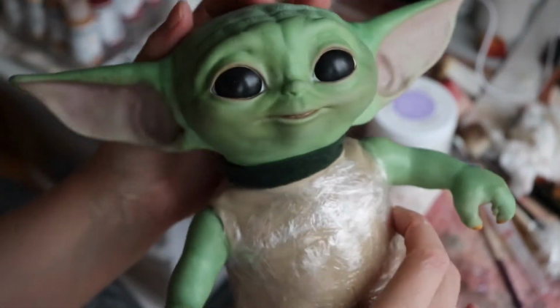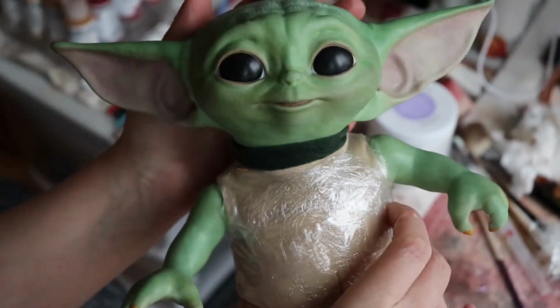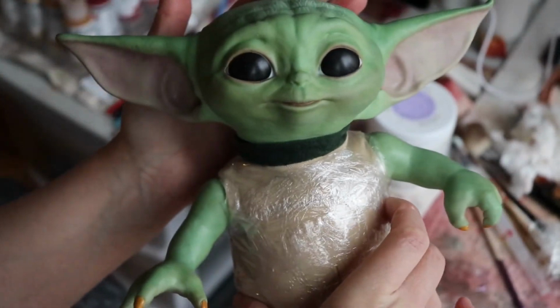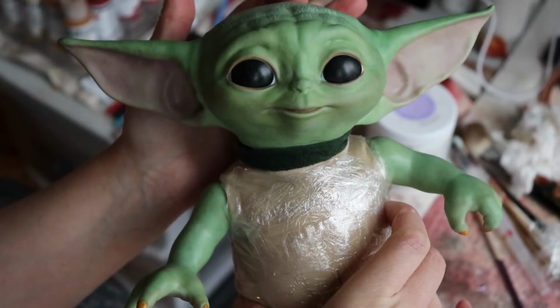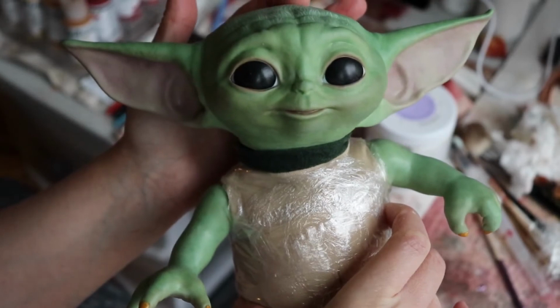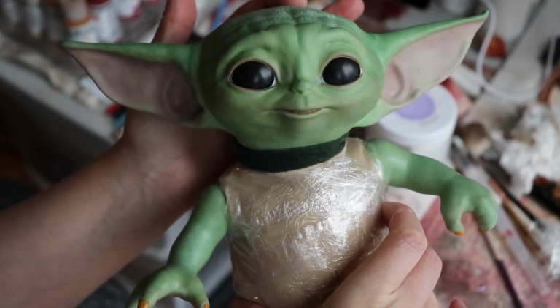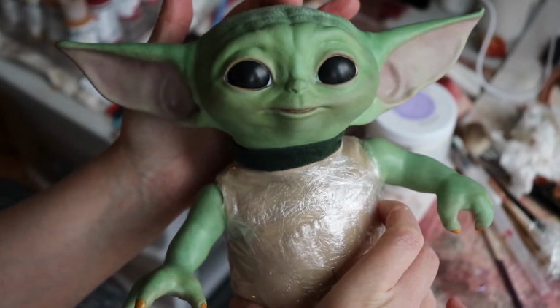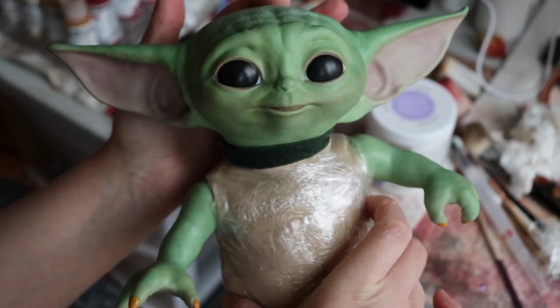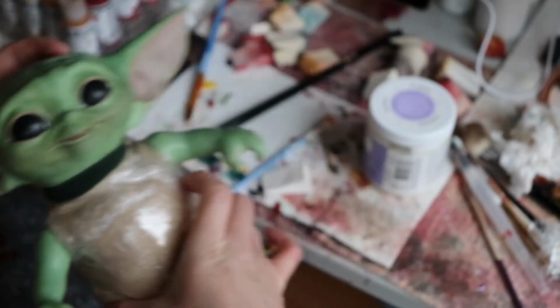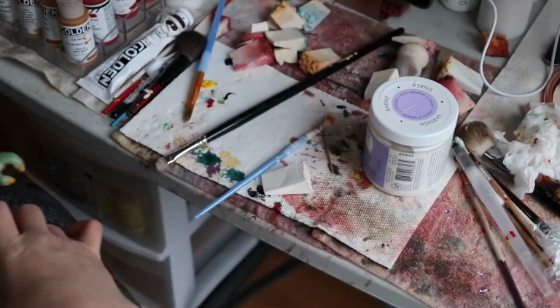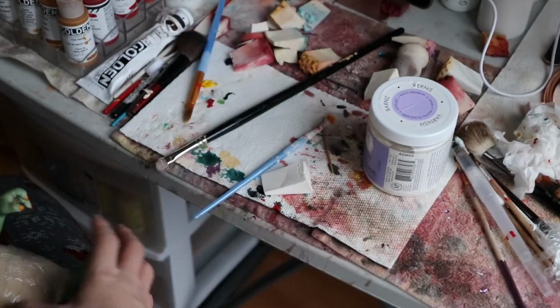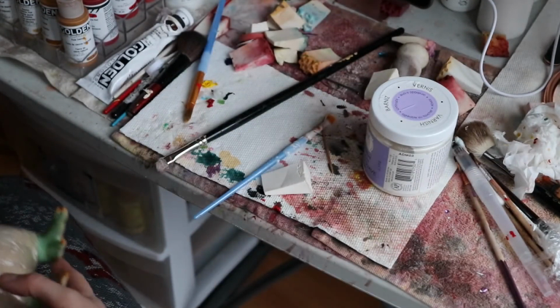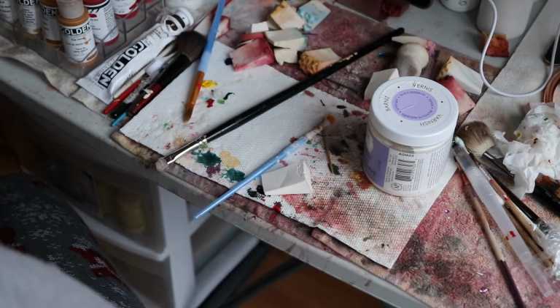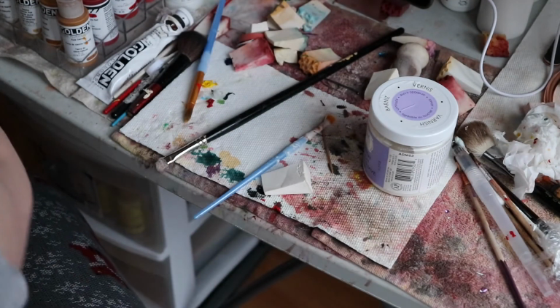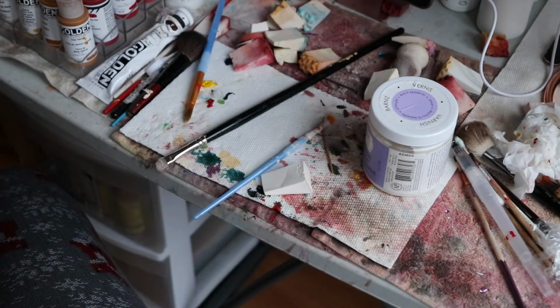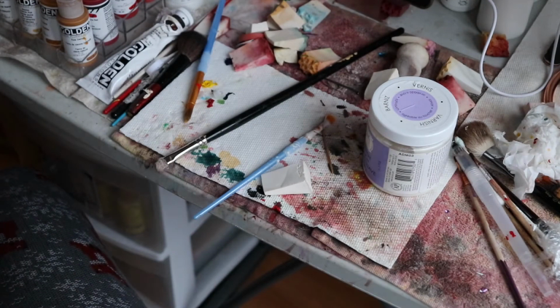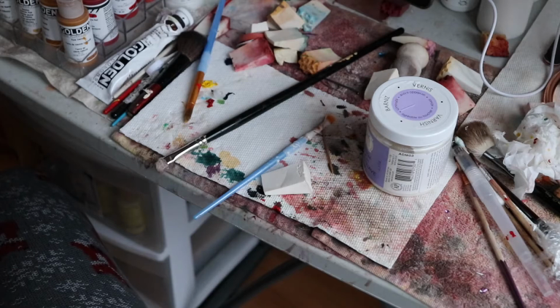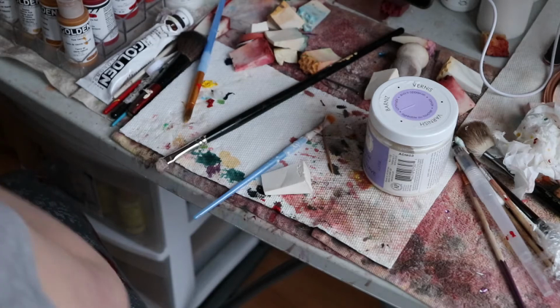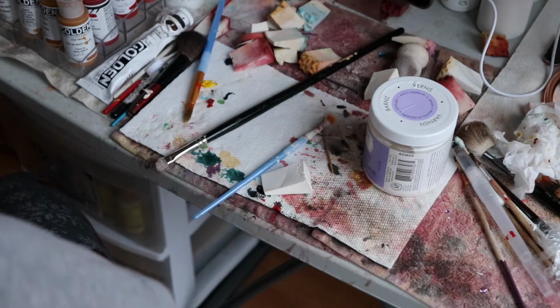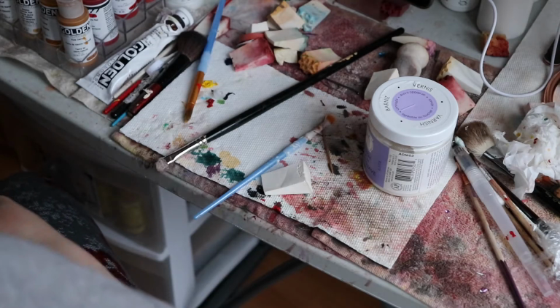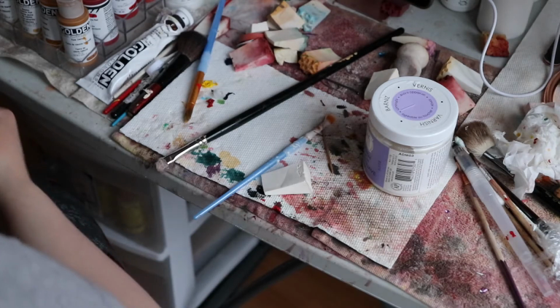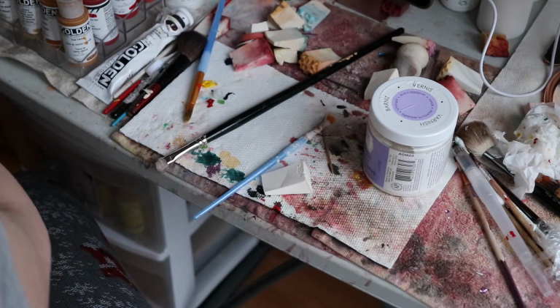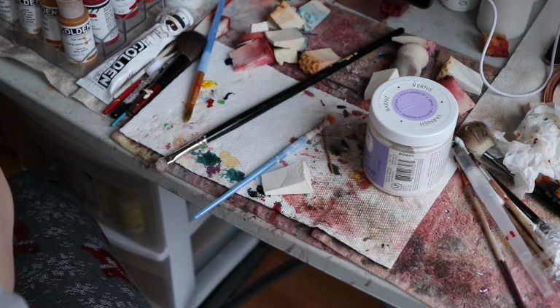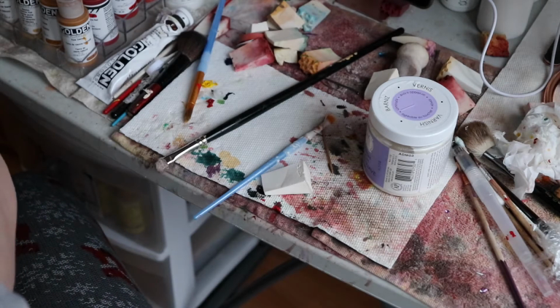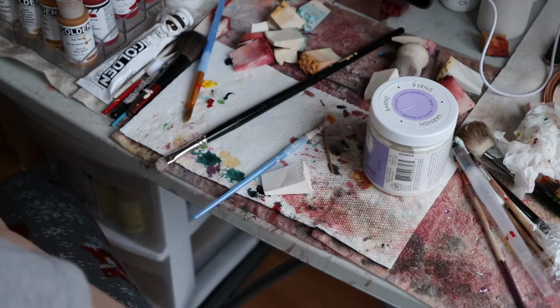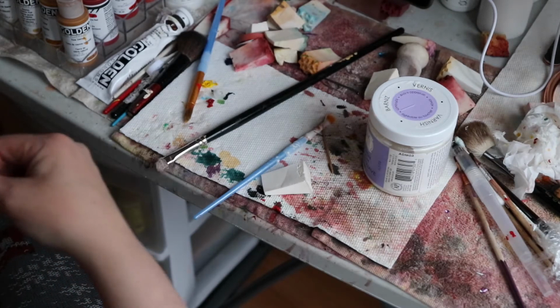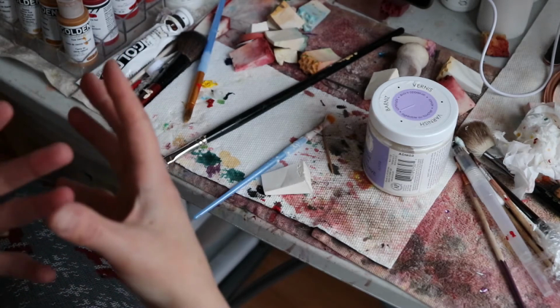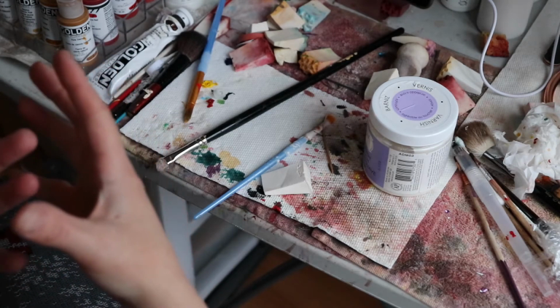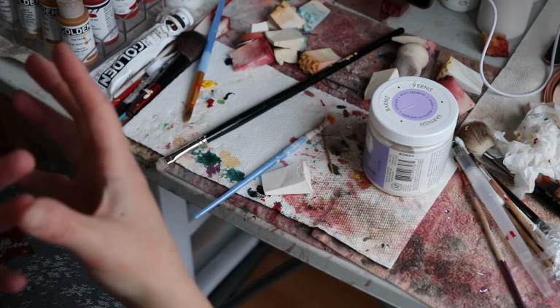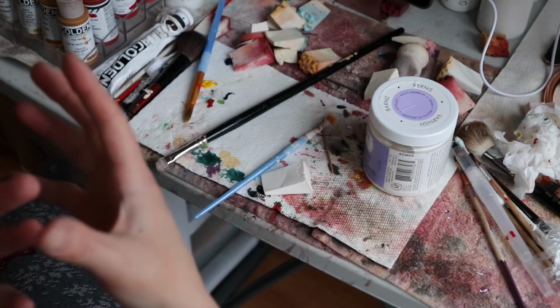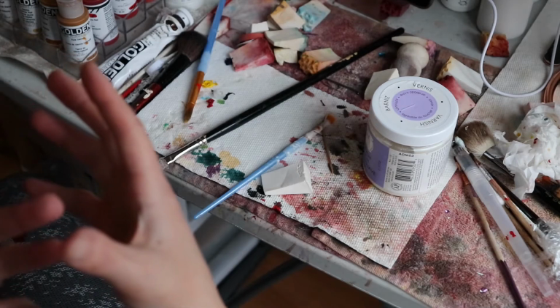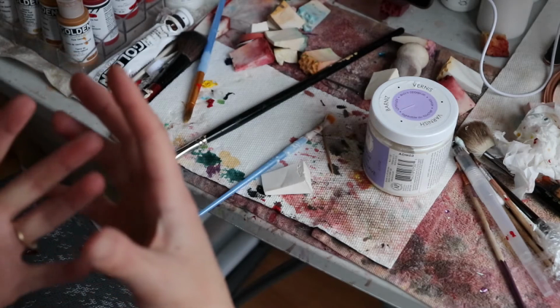This is pretty much how his head will sit. I'm gonna fill his body with a pouch of glass beads and then some soft stuffing.